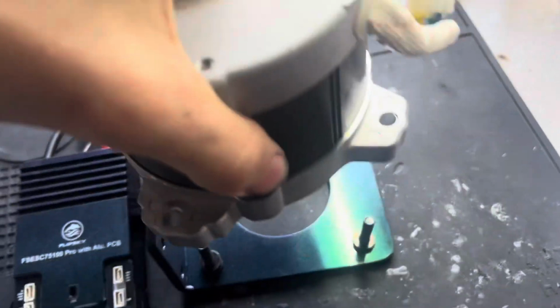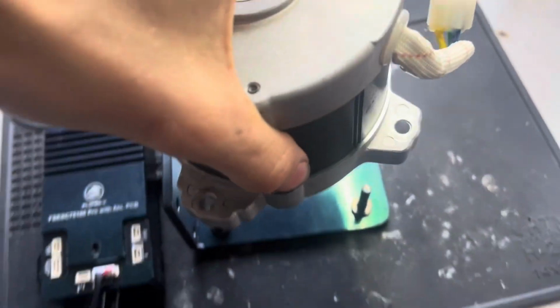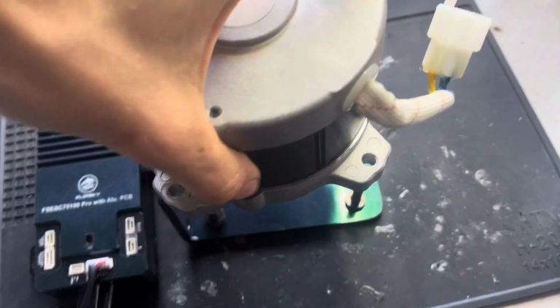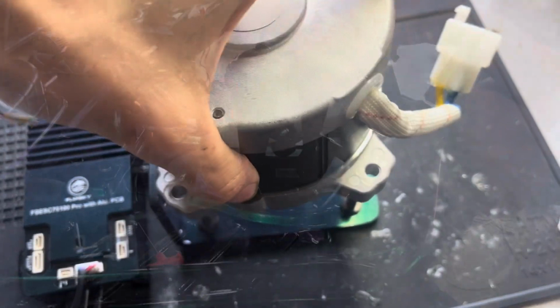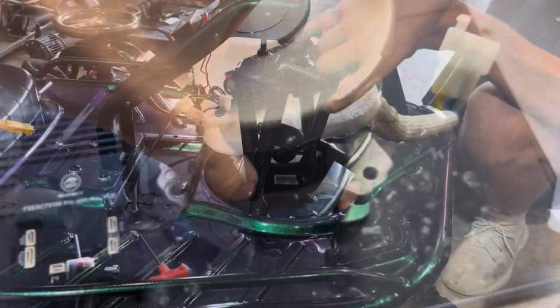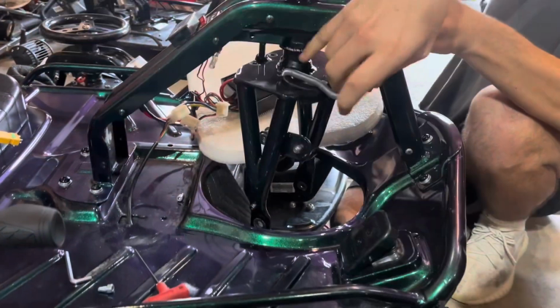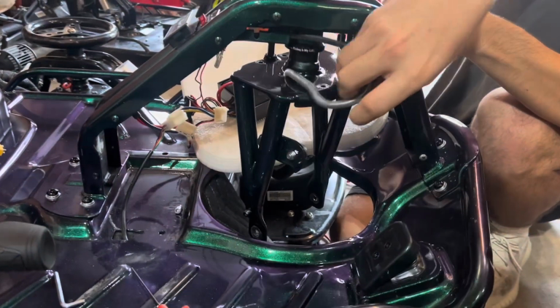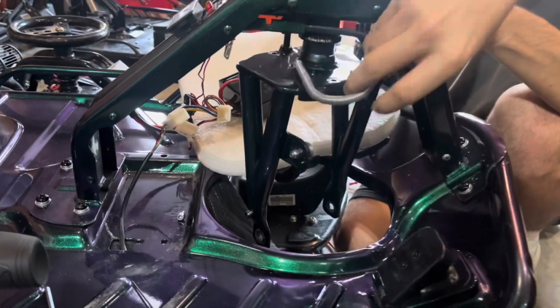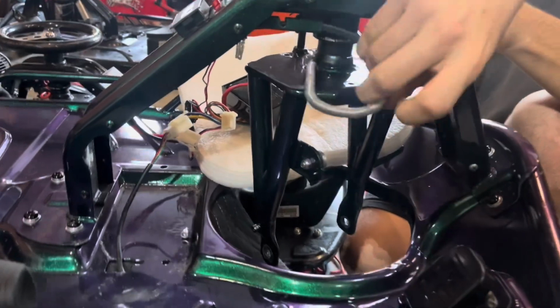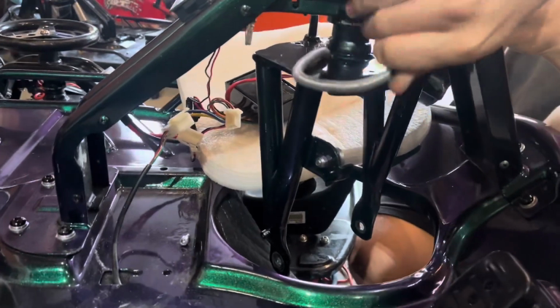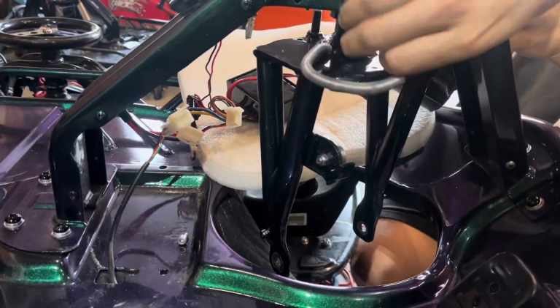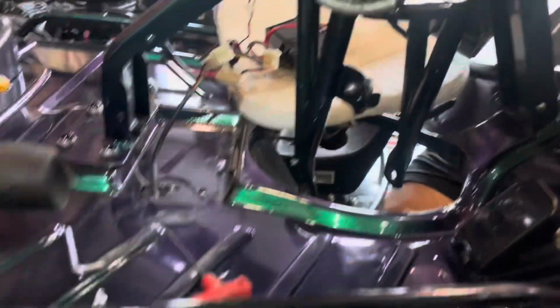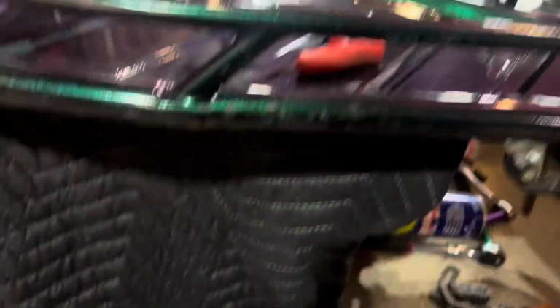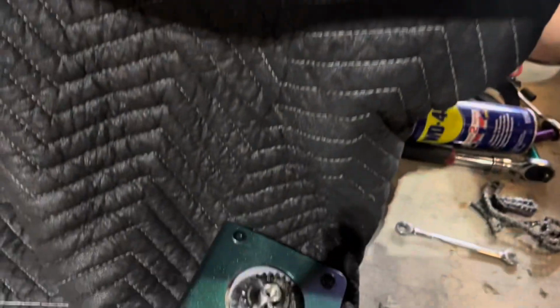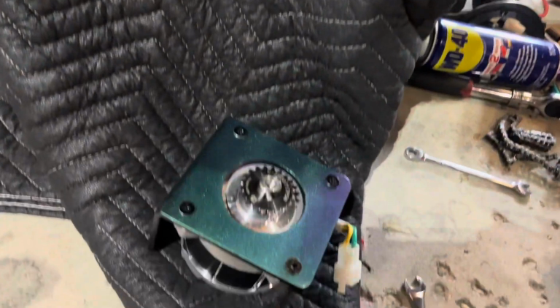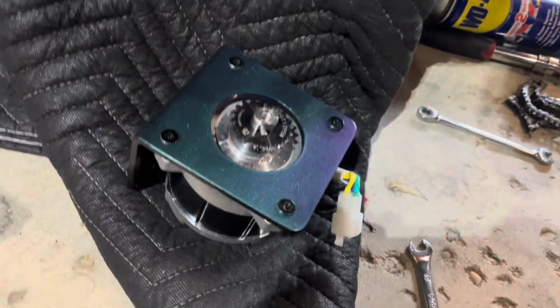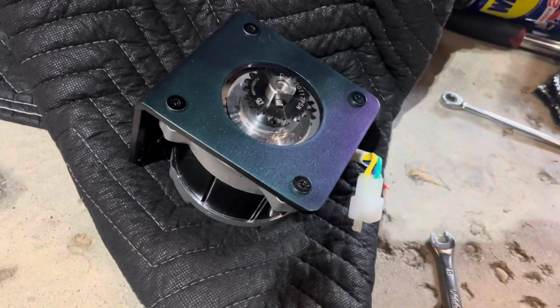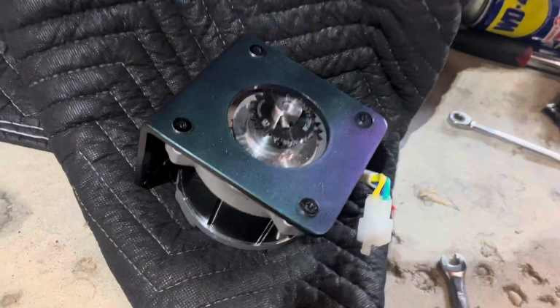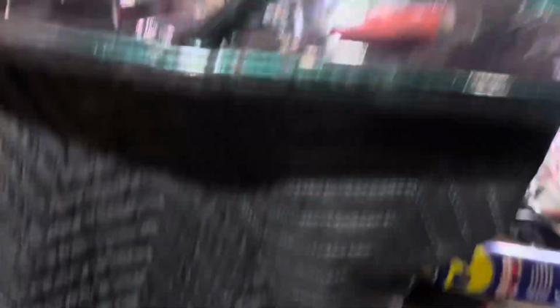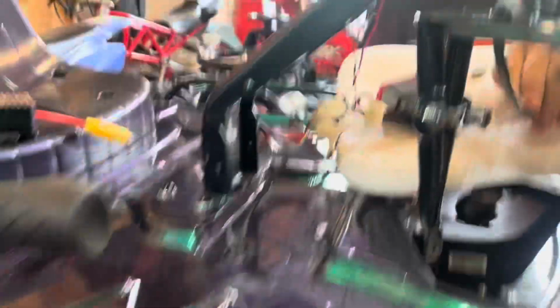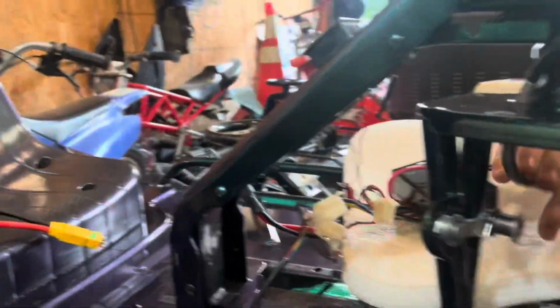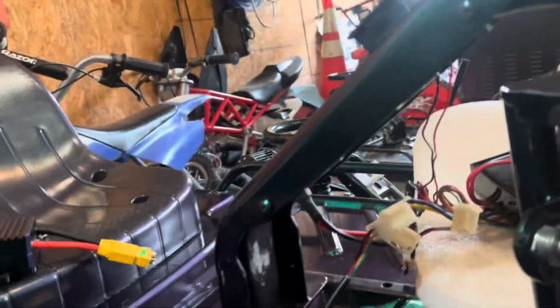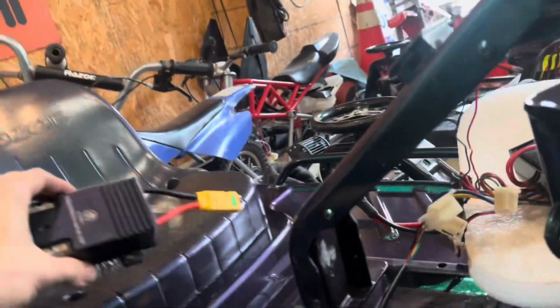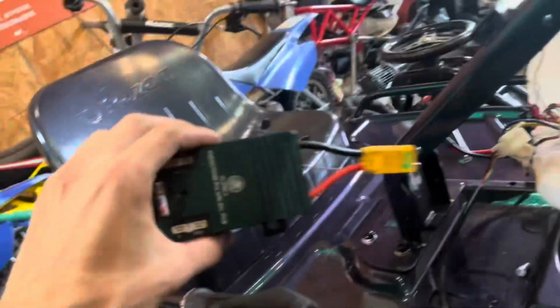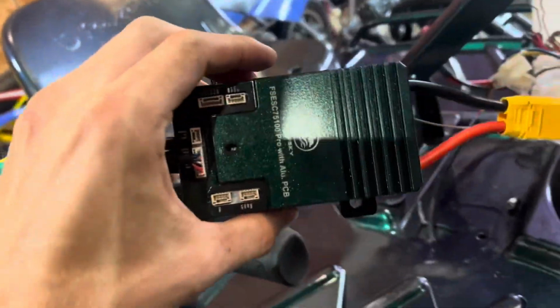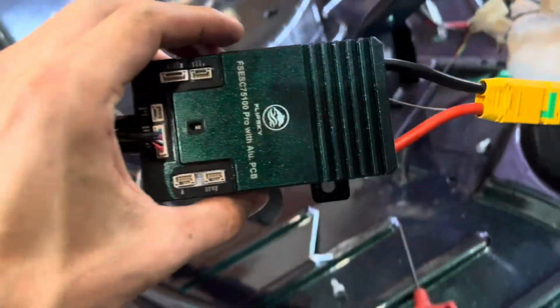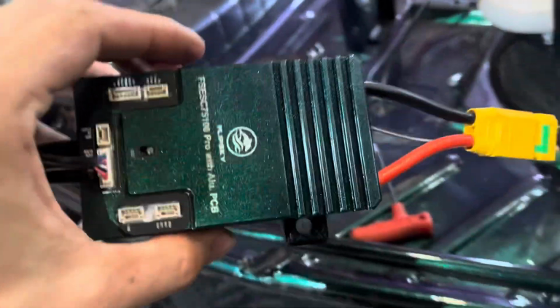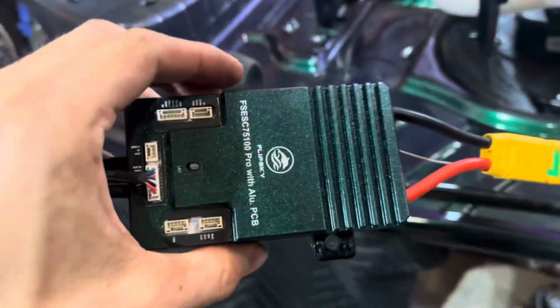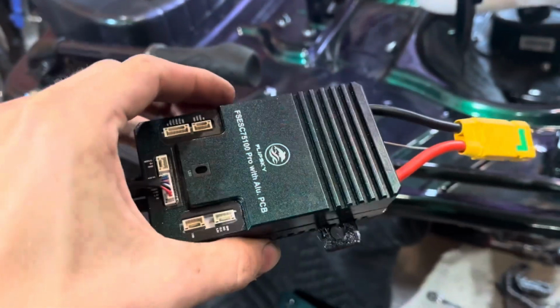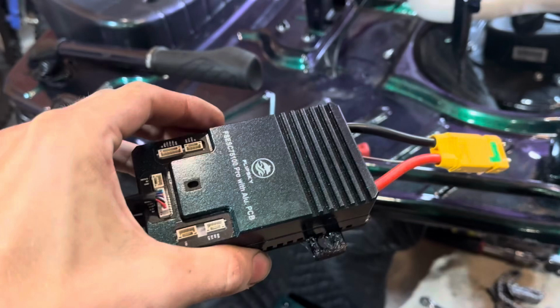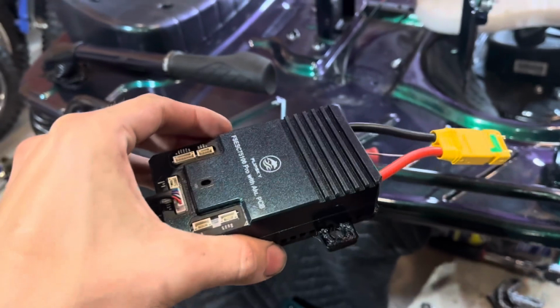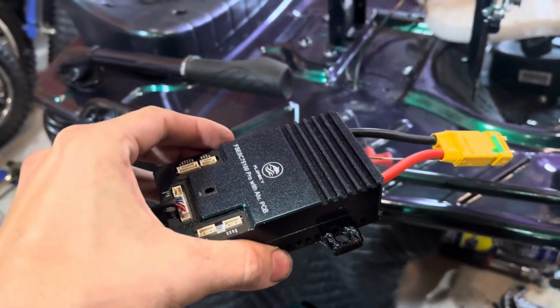We're going to put it on the bracket — so we're pulling the motor out right now. We got the motor on the bracket, we got the controller out, and we're about to put the controller in. As you can see, he paint matched everything to his cart here.